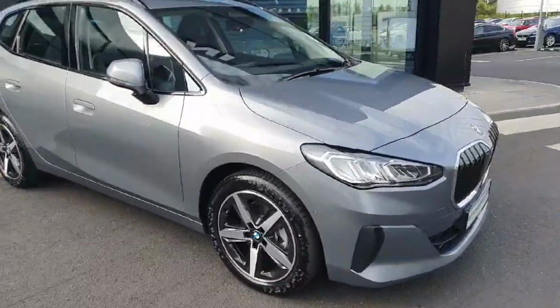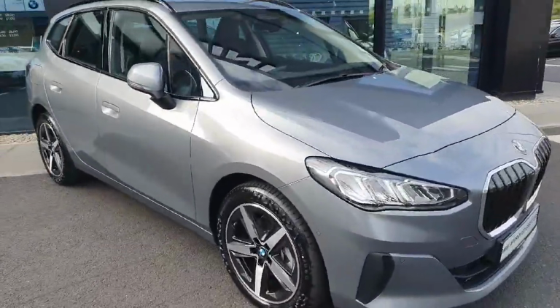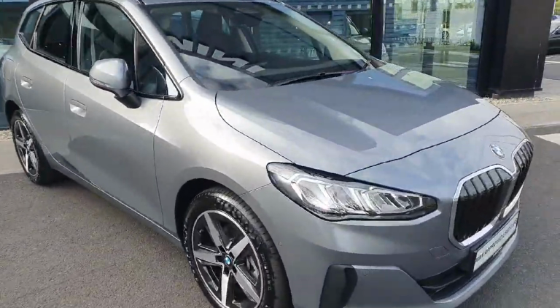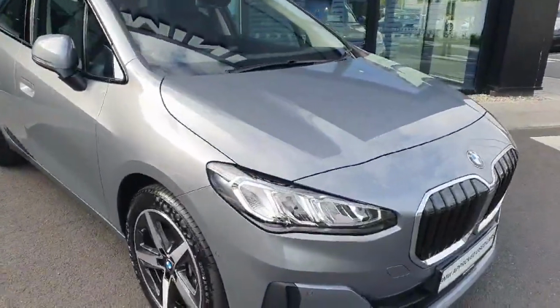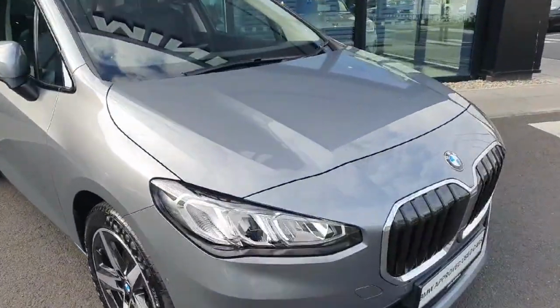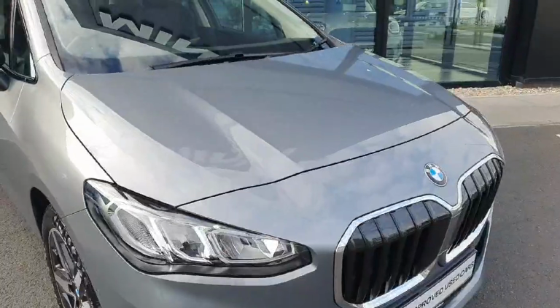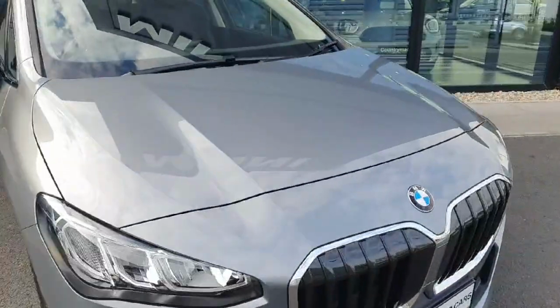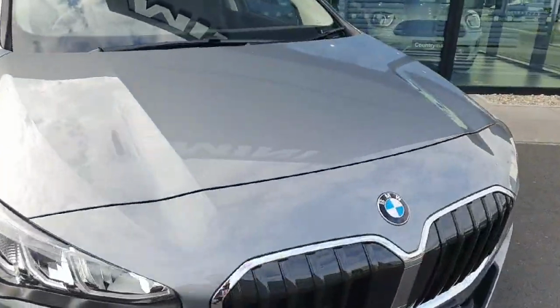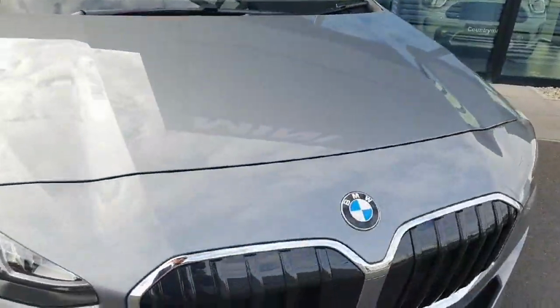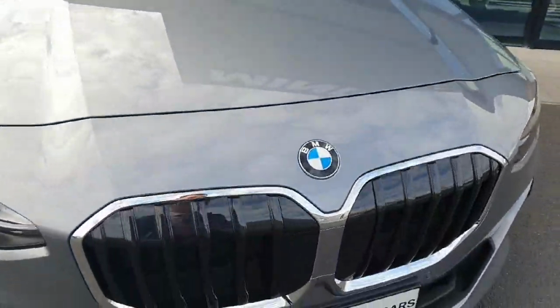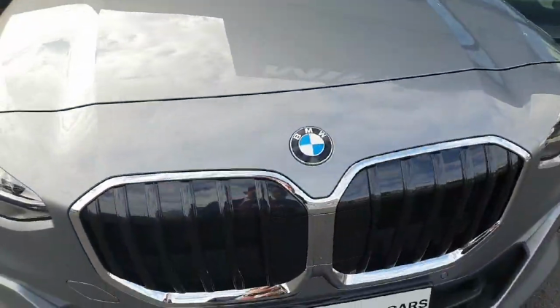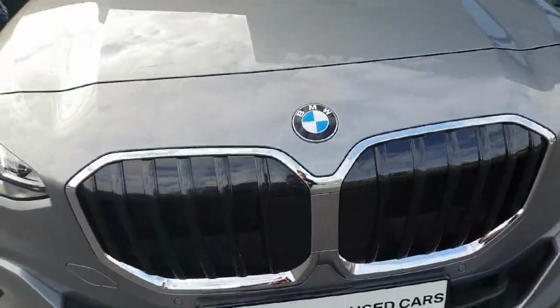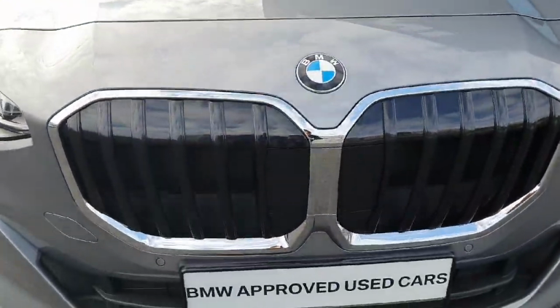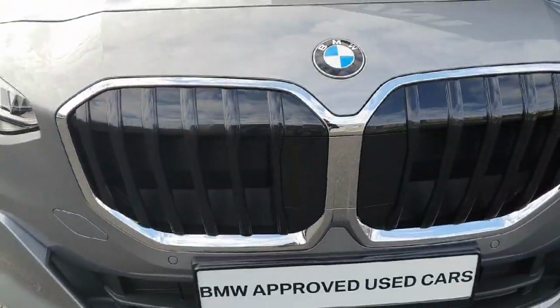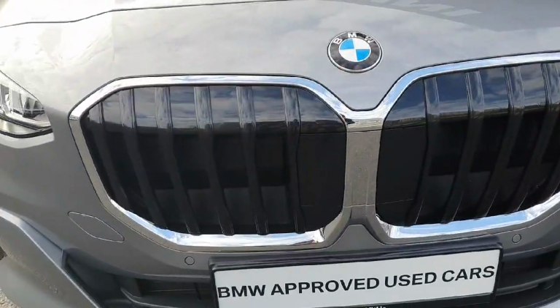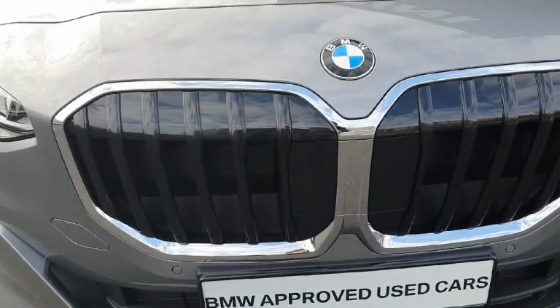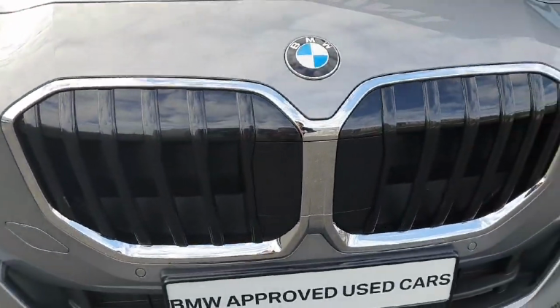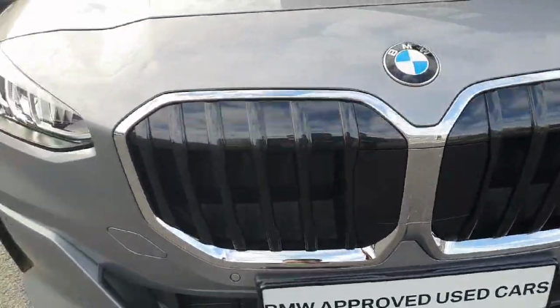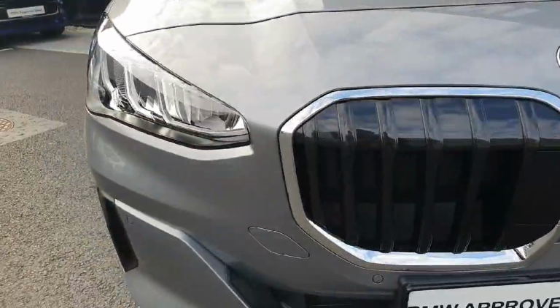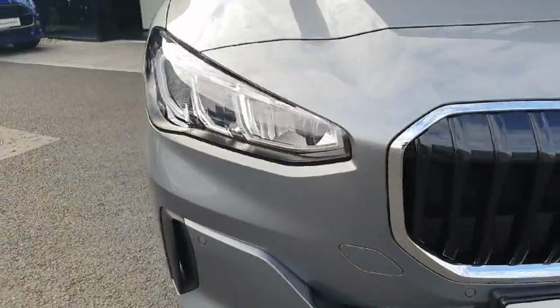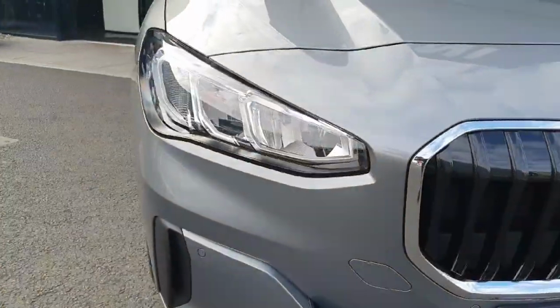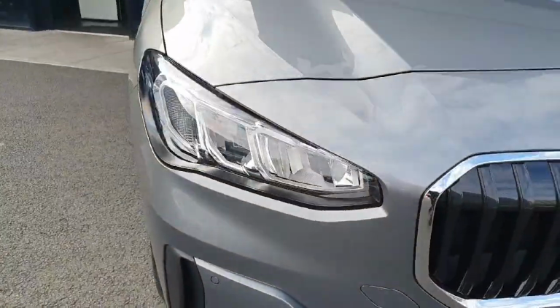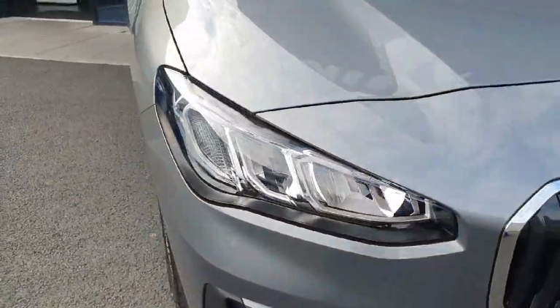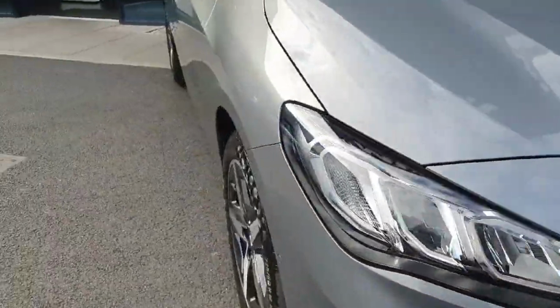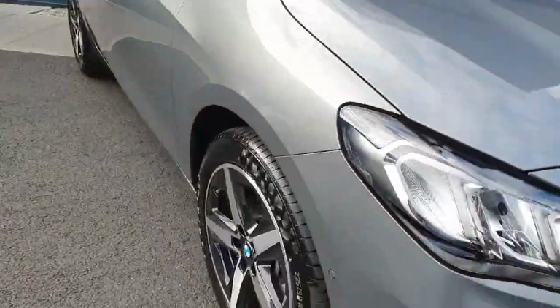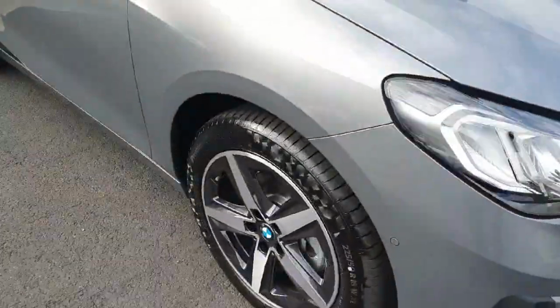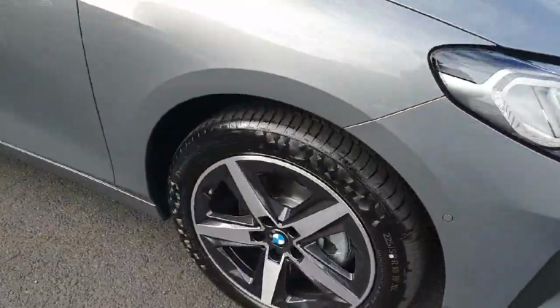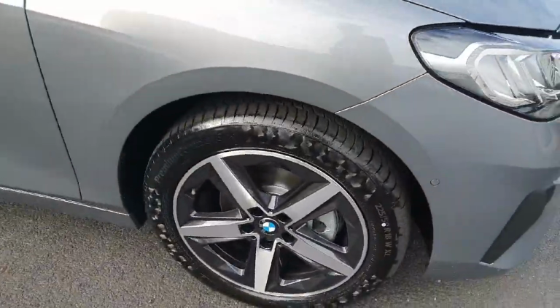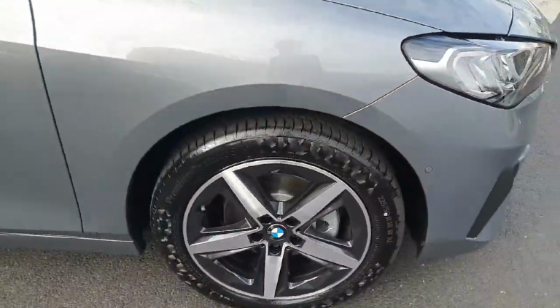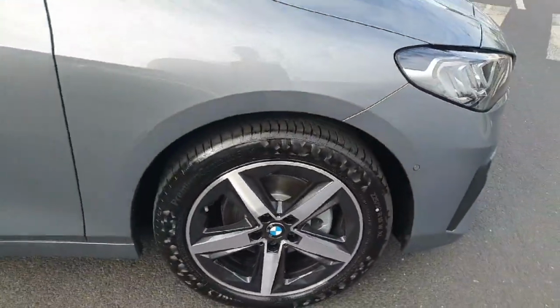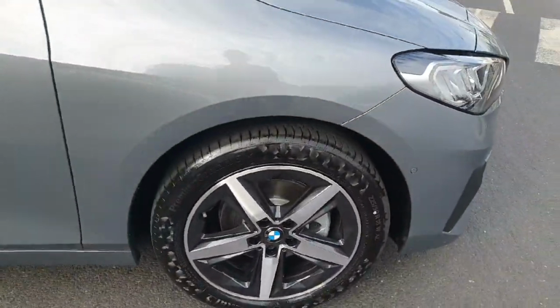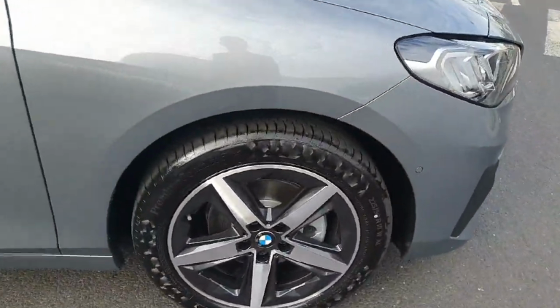At the front of the car we do have the chrome finish kidney grills alongside the LED headlights and spotlights, and as we come around to the side of the car we have these stunning 18 inch silver alloys.